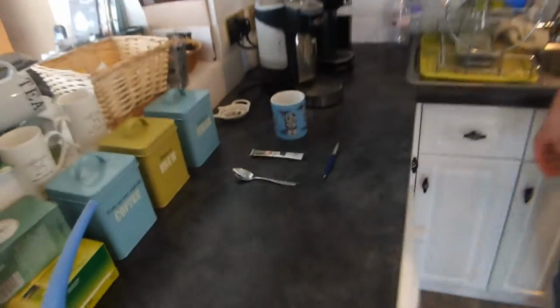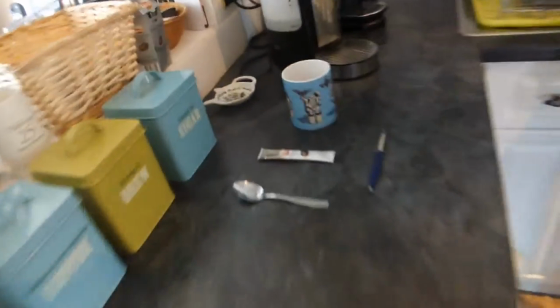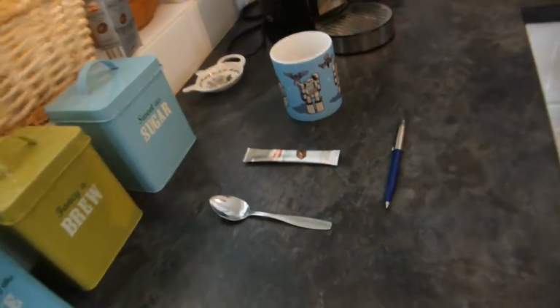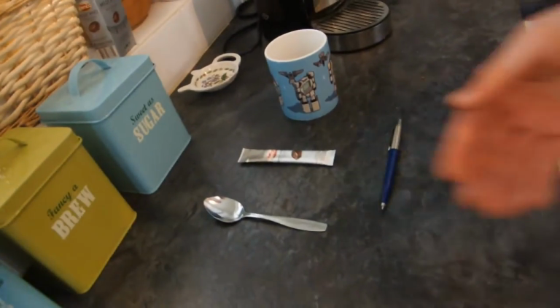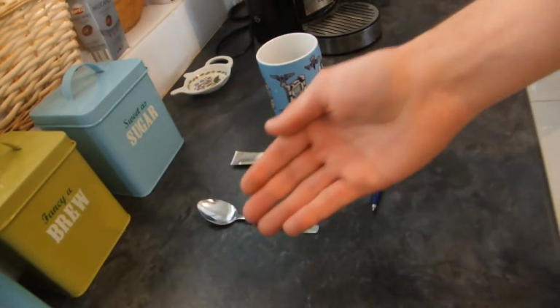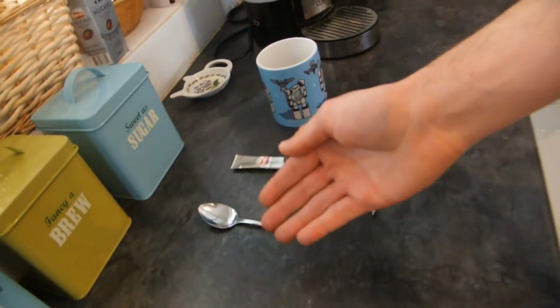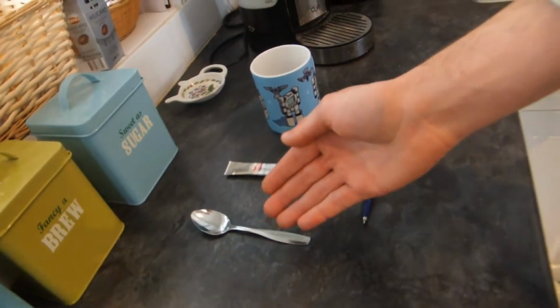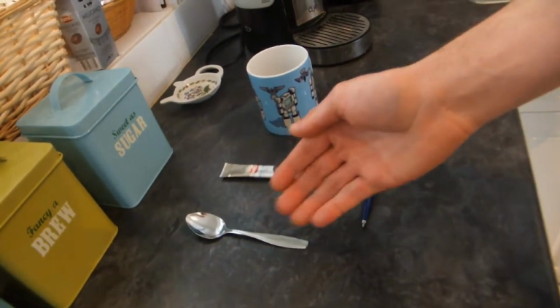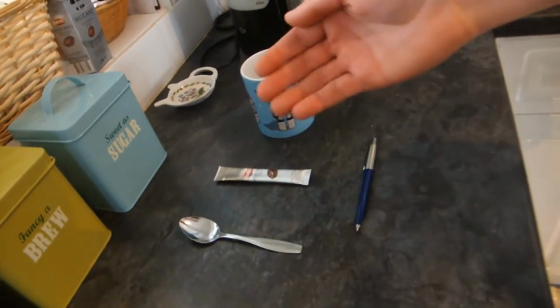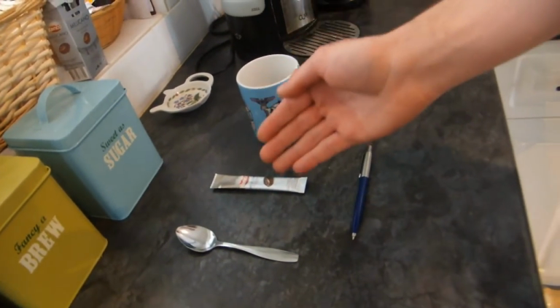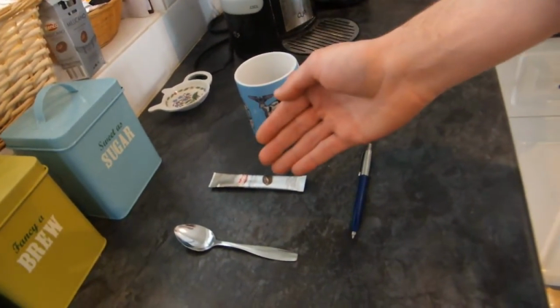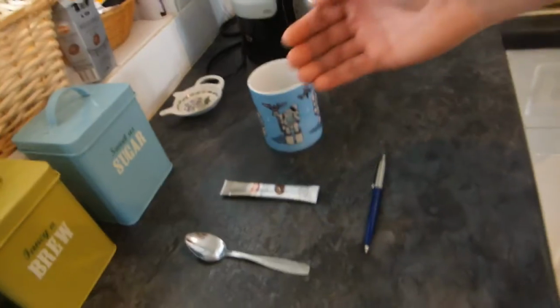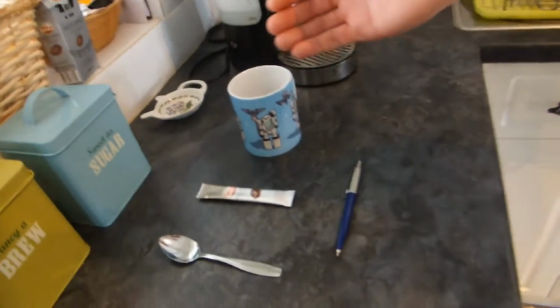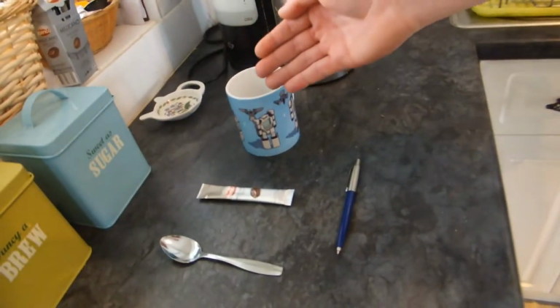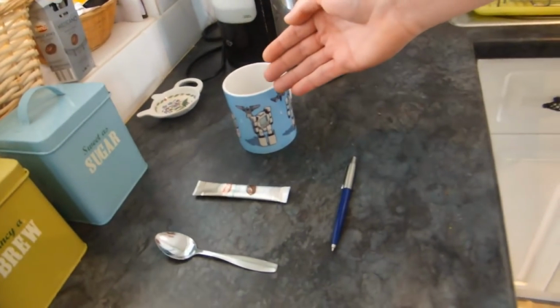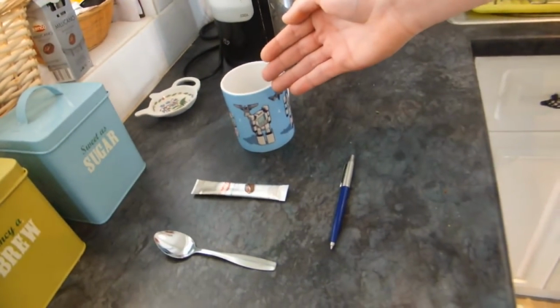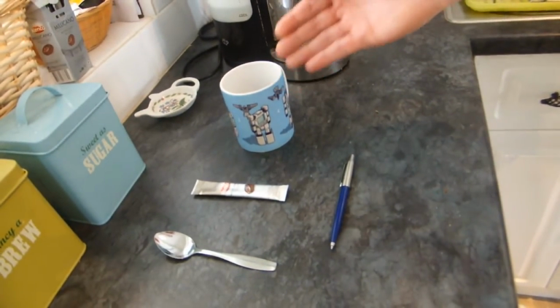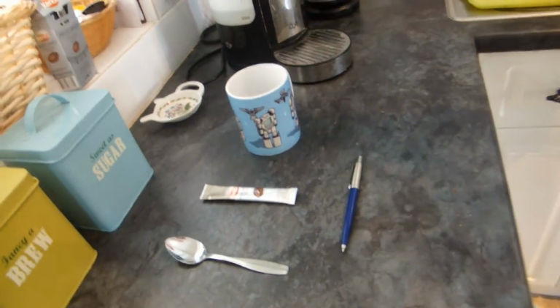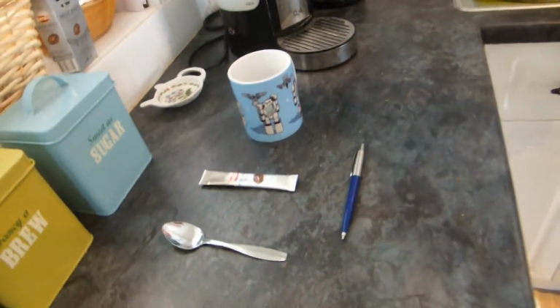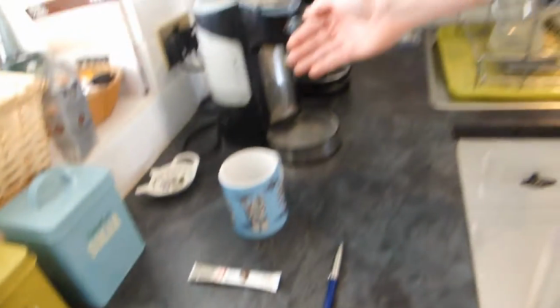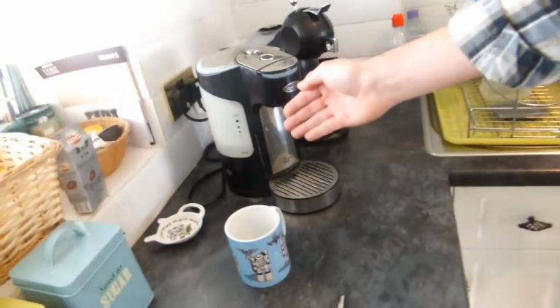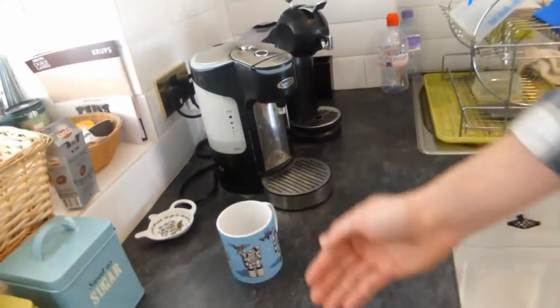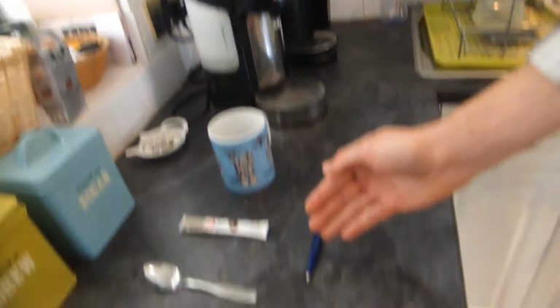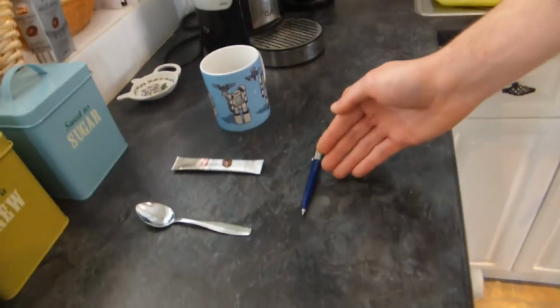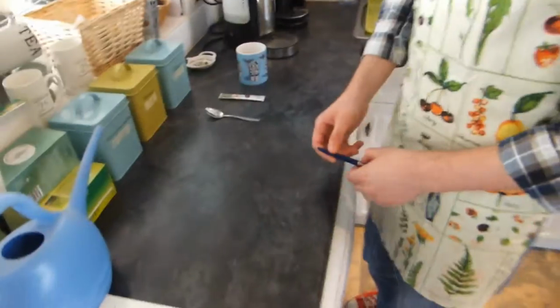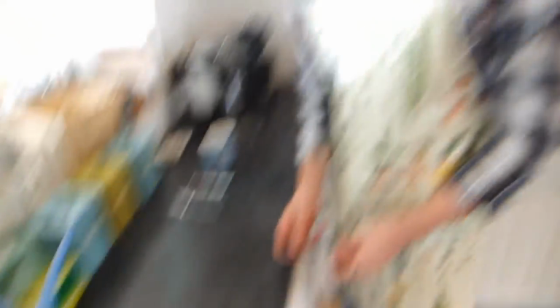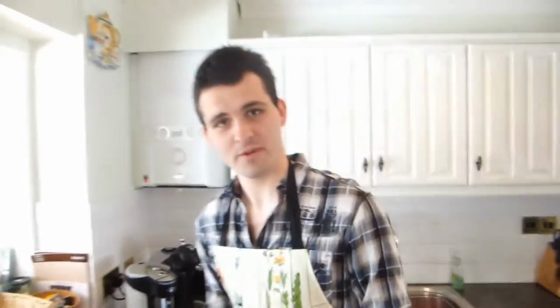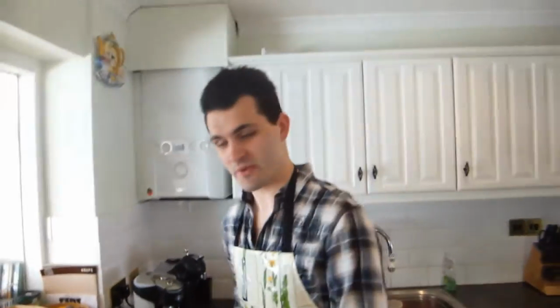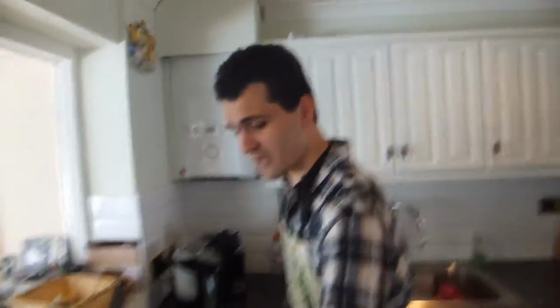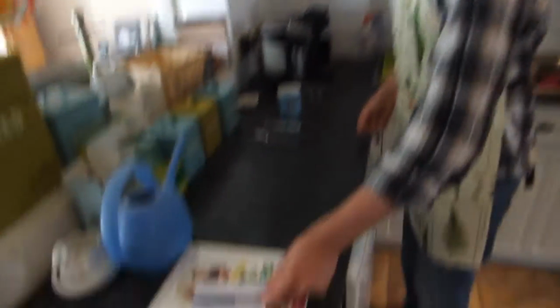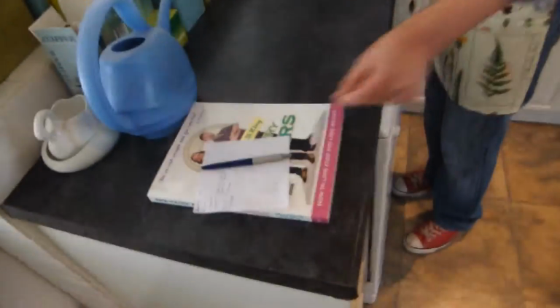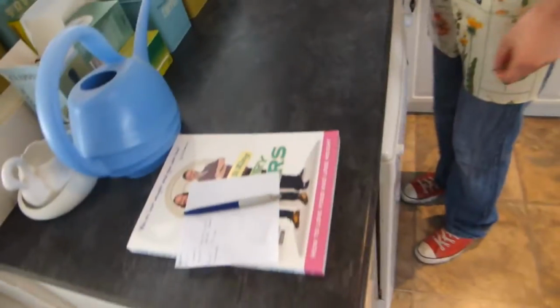For this recipe, you'll need a spoon, coffee, a cup, a kettle, and a pen. First of all, you want to put the pen away because you don't actually need the pen.